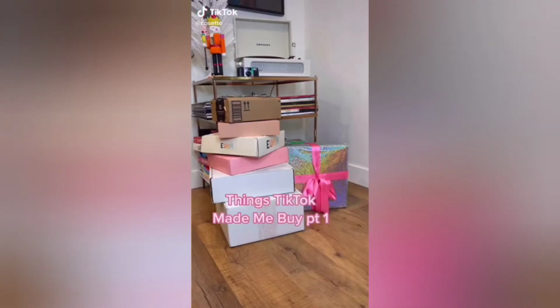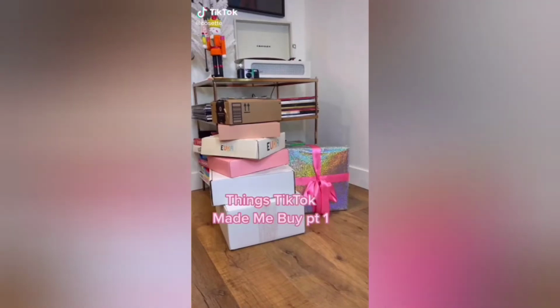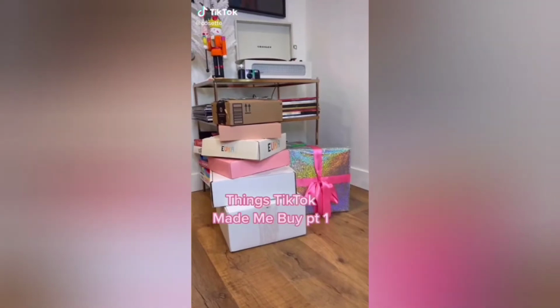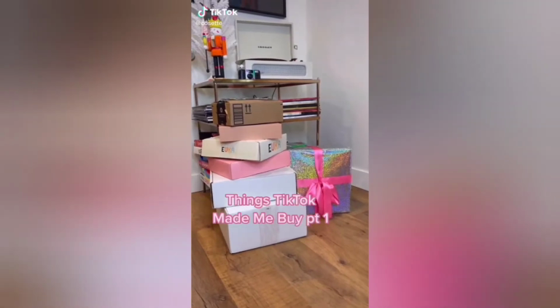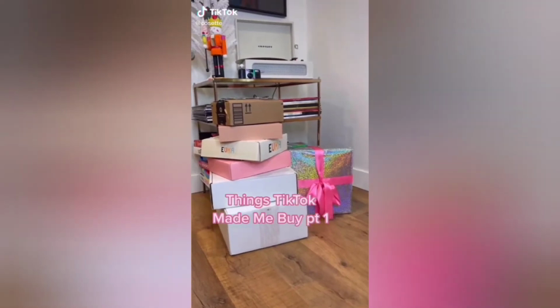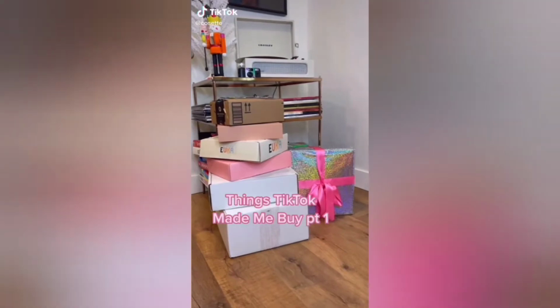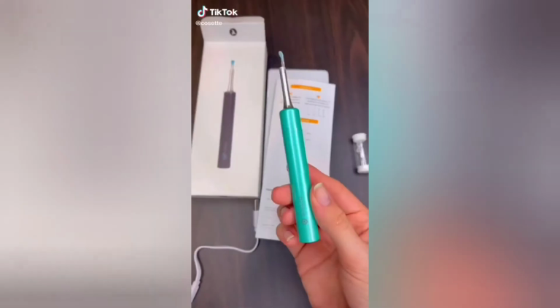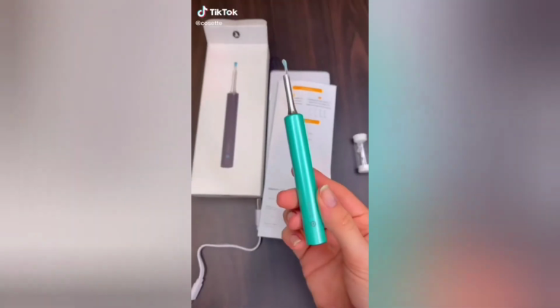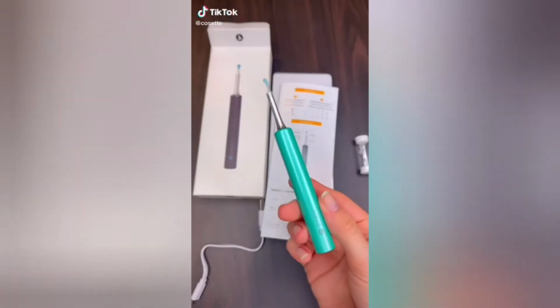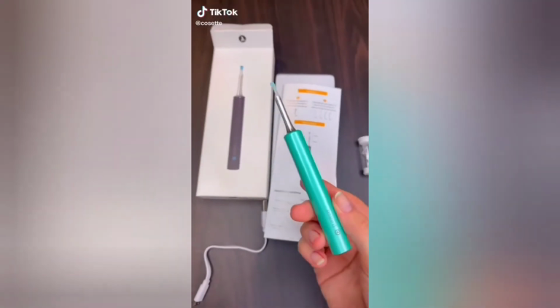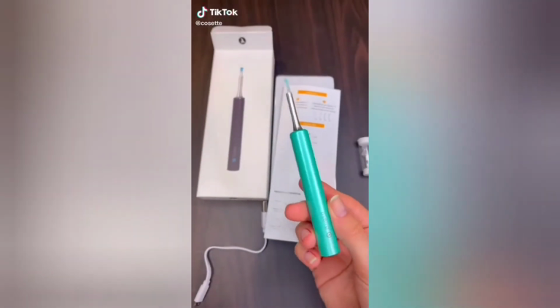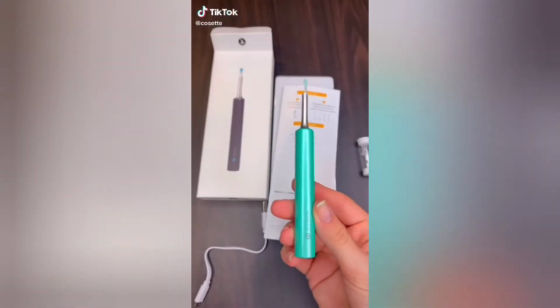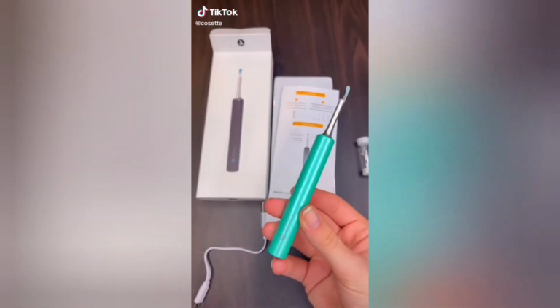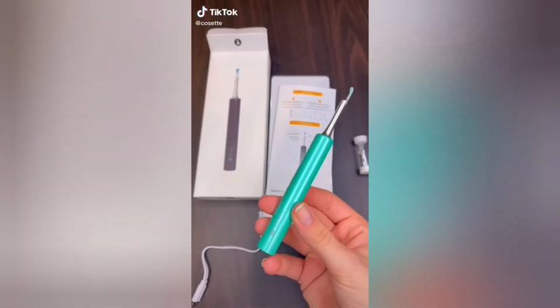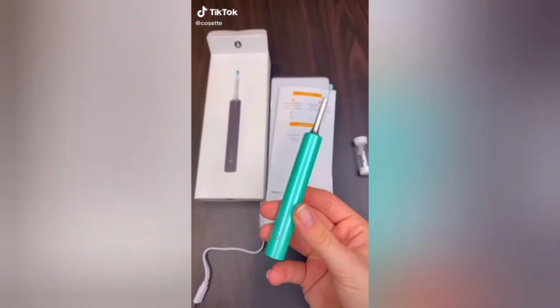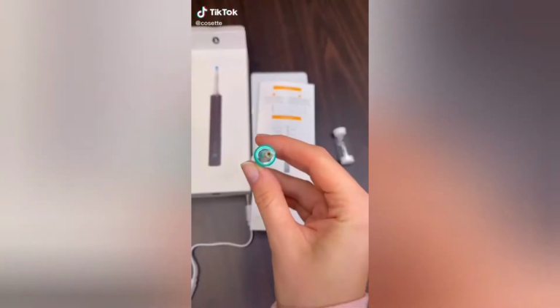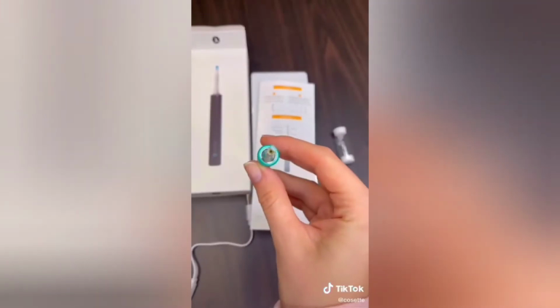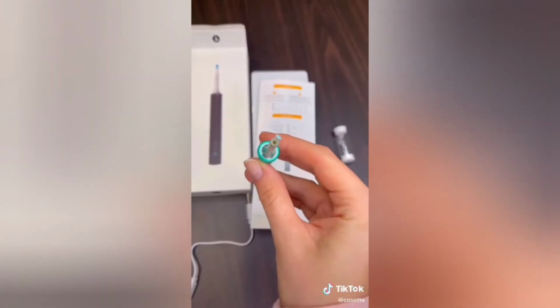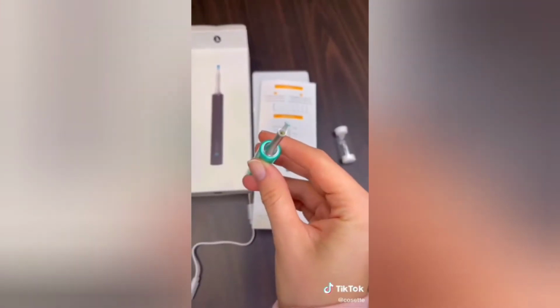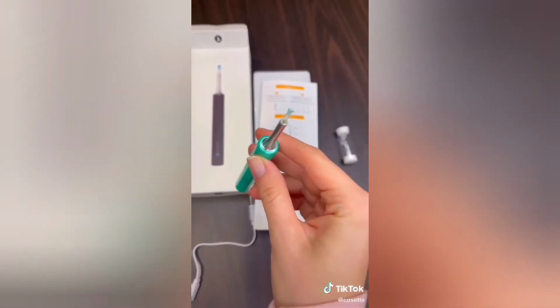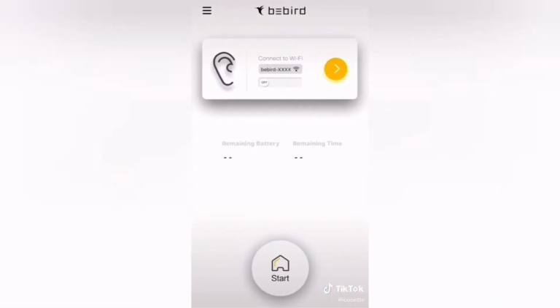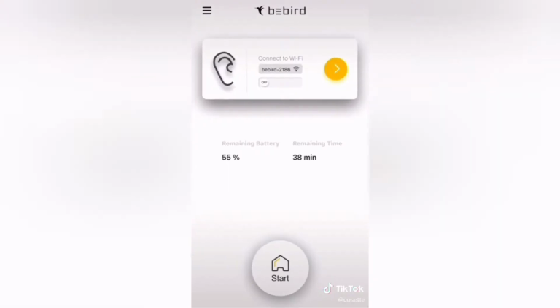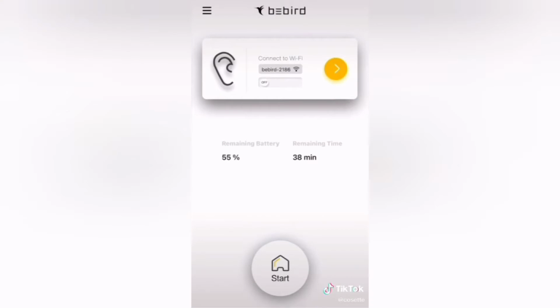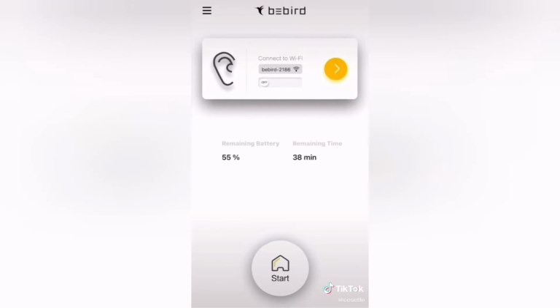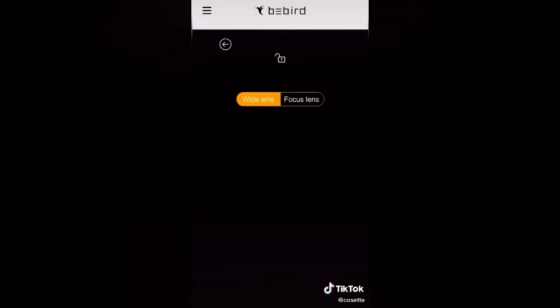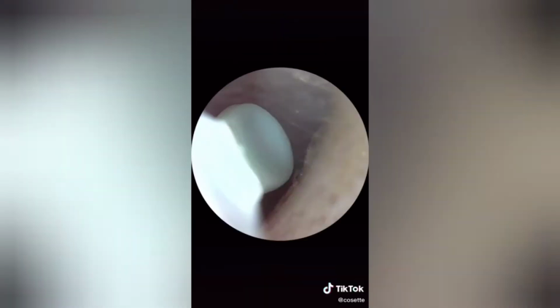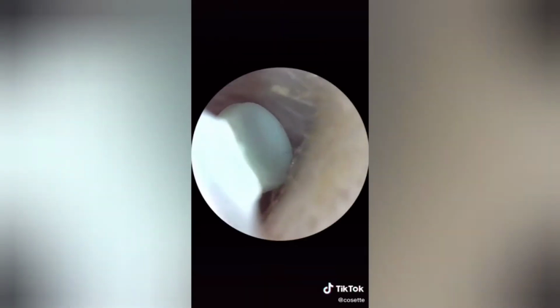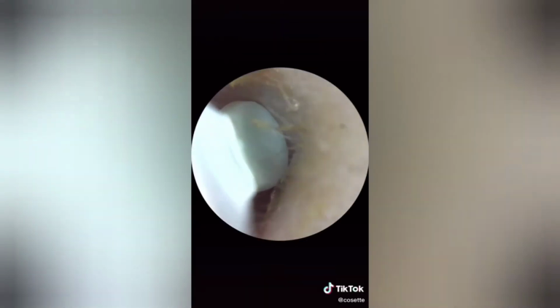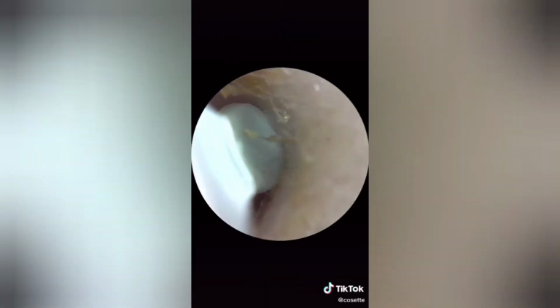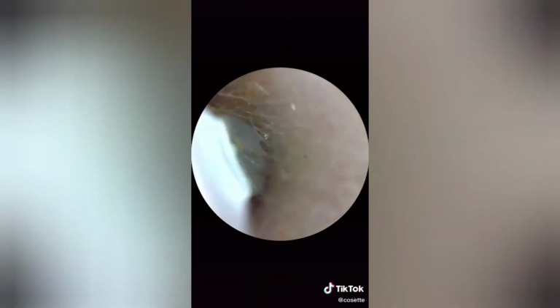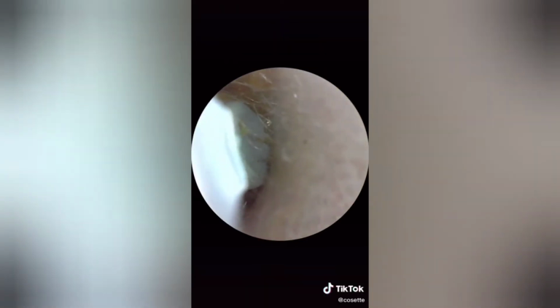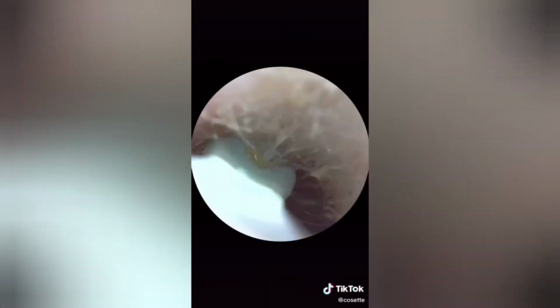Things TikTok made me buy, part 1. This is seriously the most high-tech ear cleaner. It has a camera on the tip which allows you to see inside of your ear while you're cleaning. It's really gross but also satisfying.